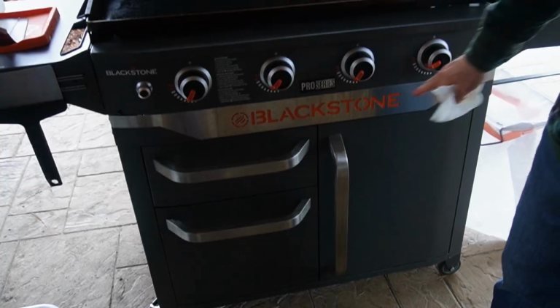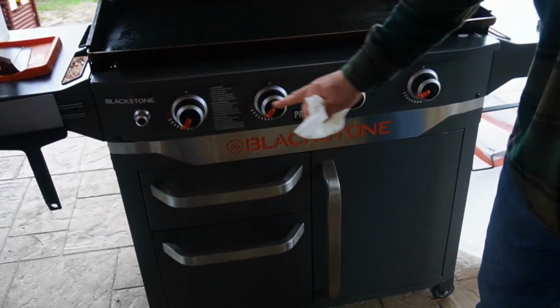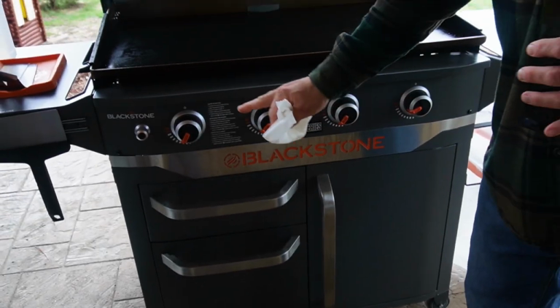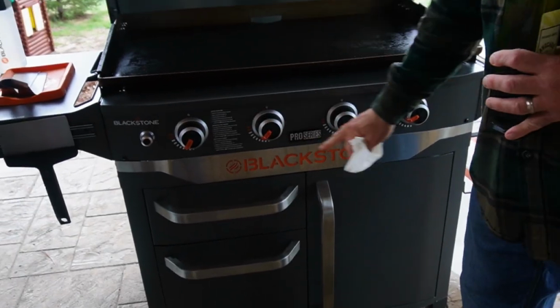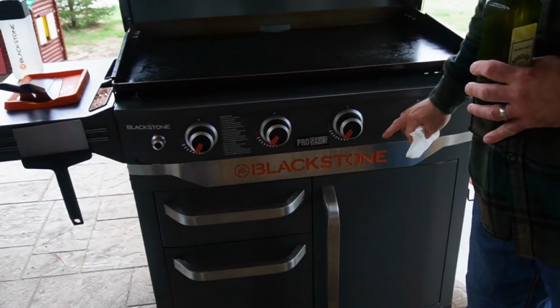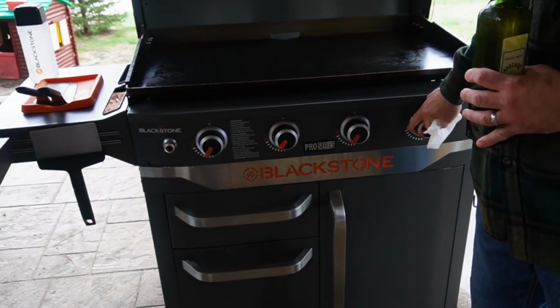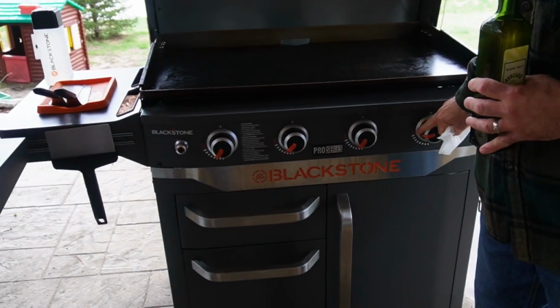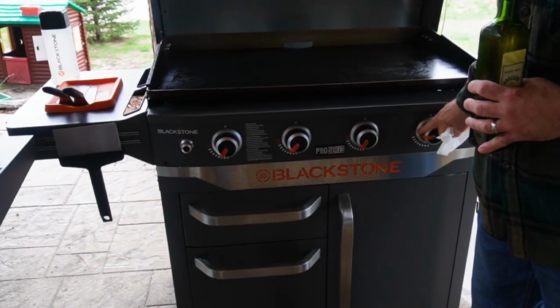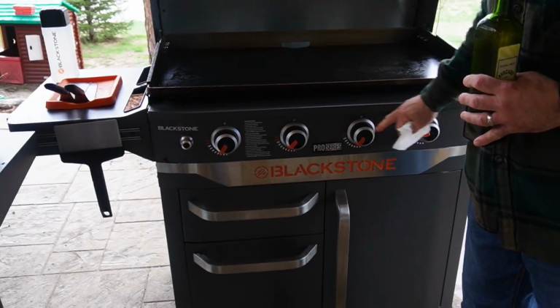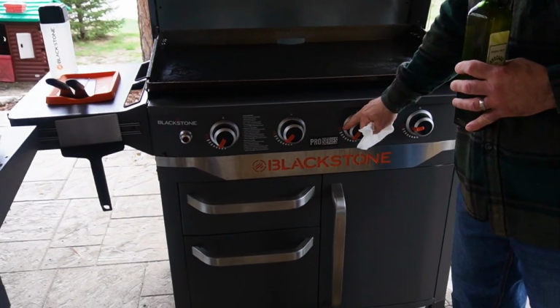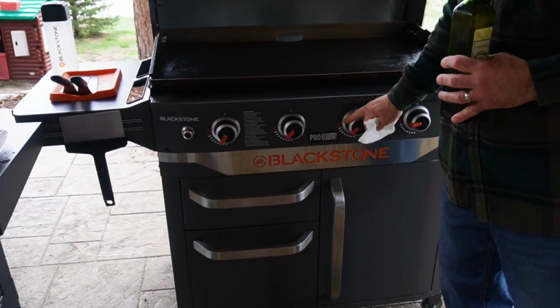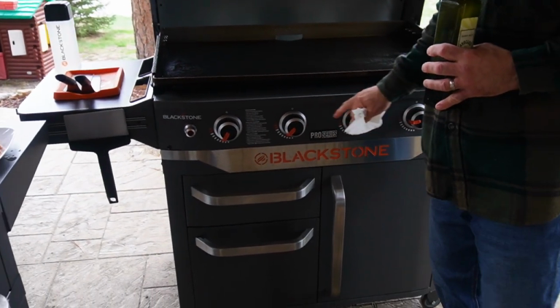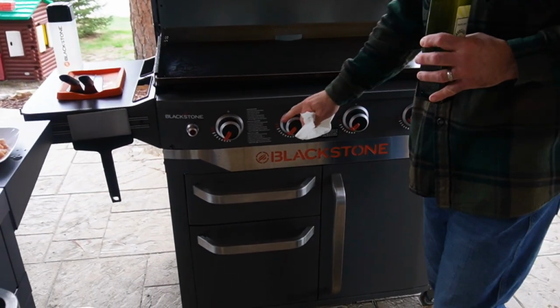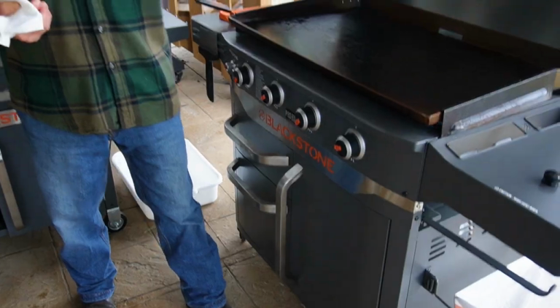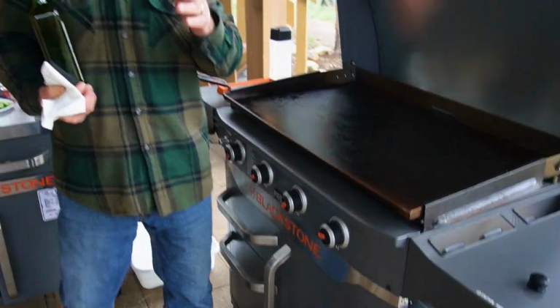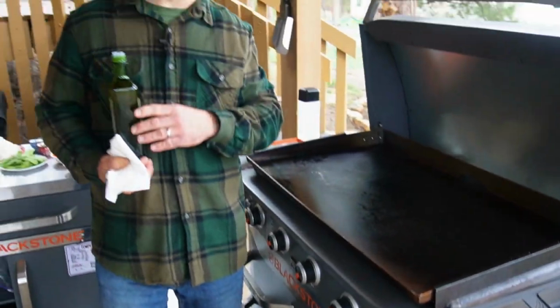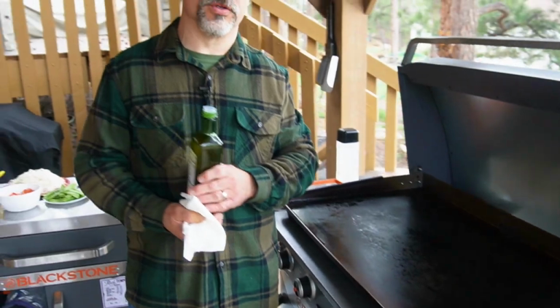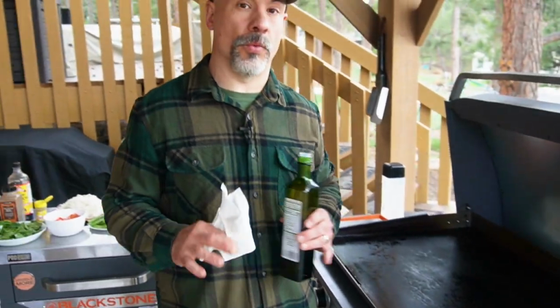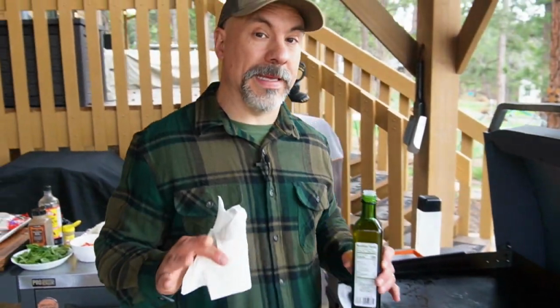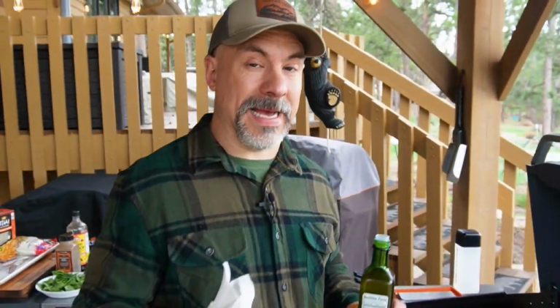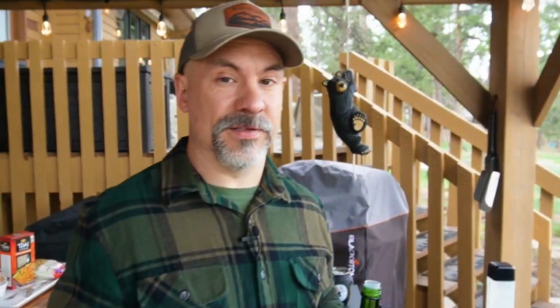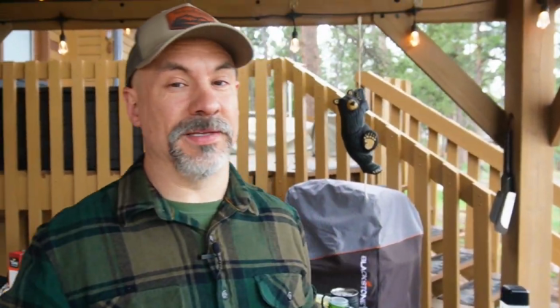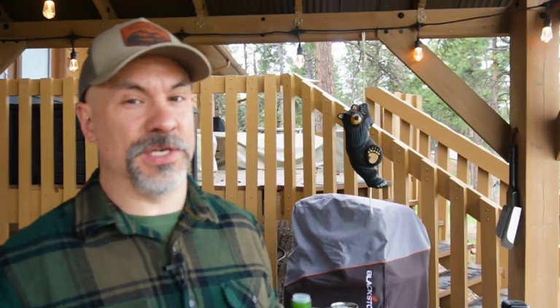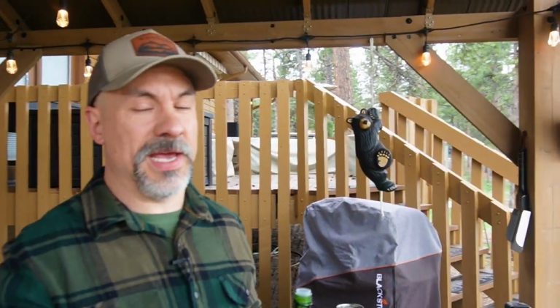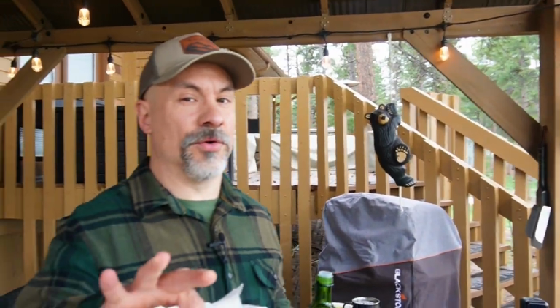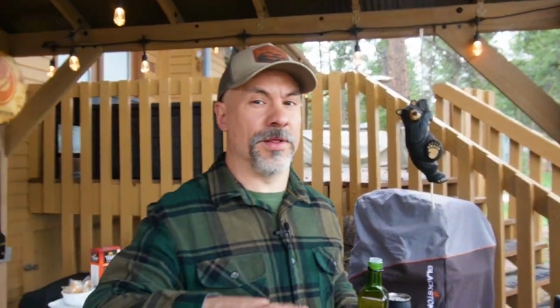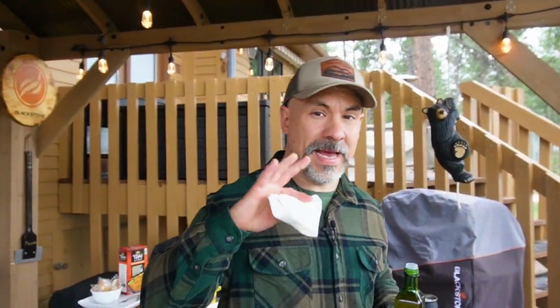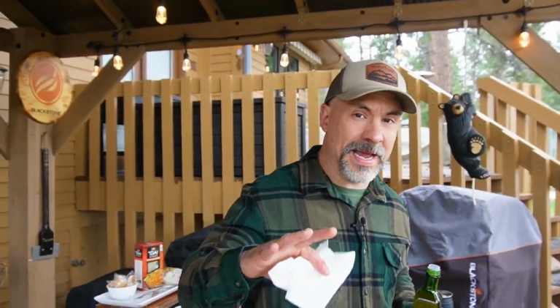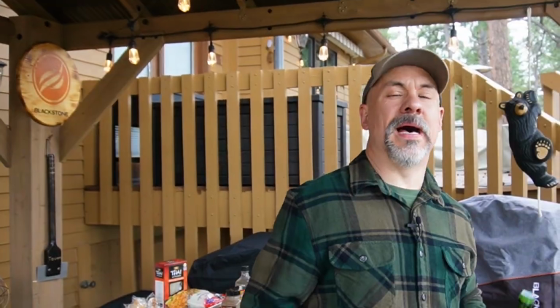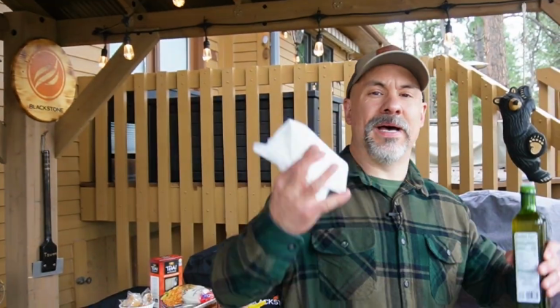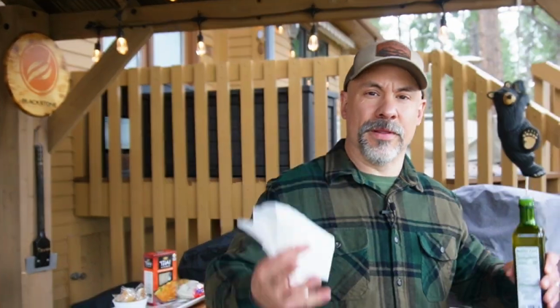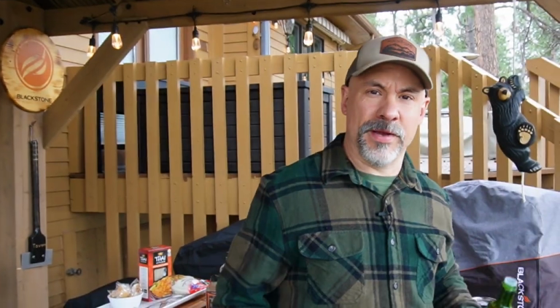Blackstone Pro Series Griddle. I have mine on medium today. The Pro Series burns really hot, so I suggest you have your griddle on high. The hotter the better.